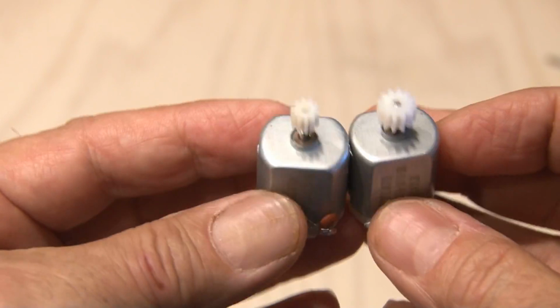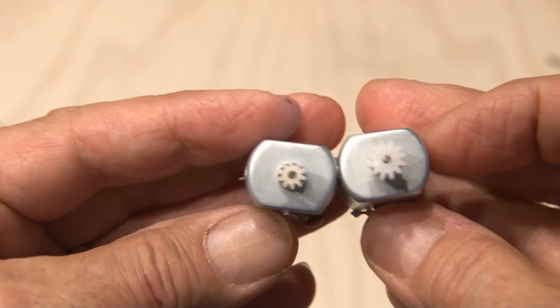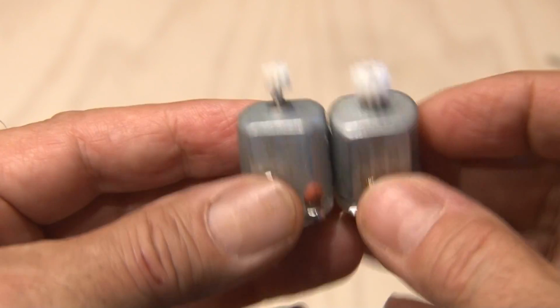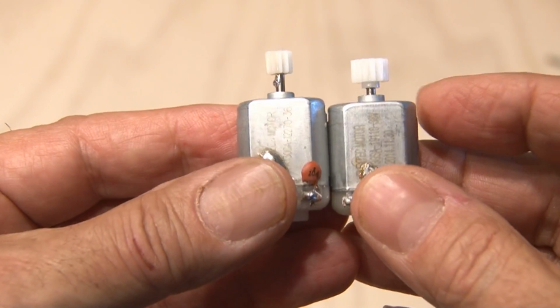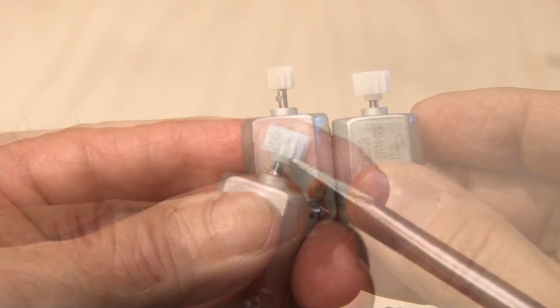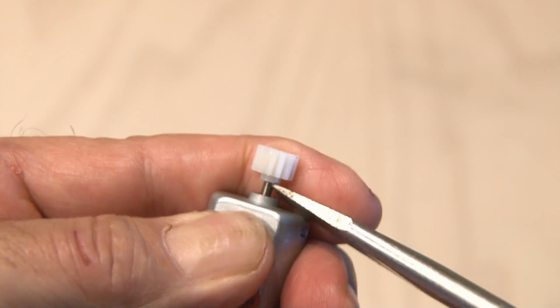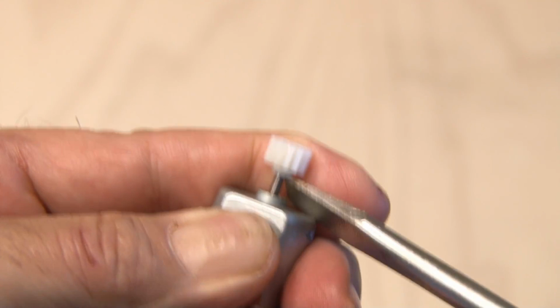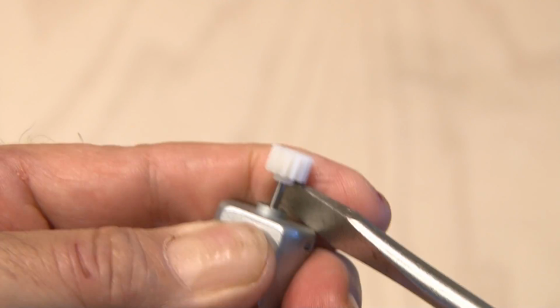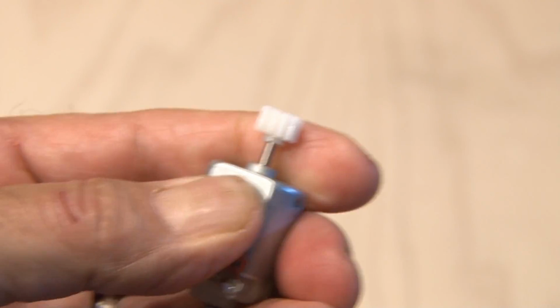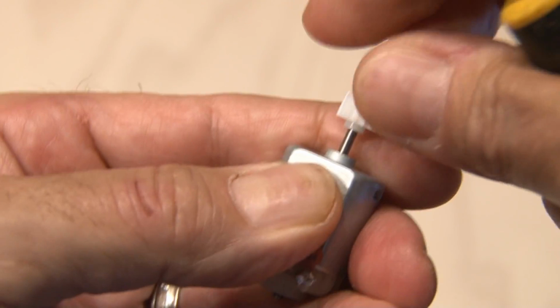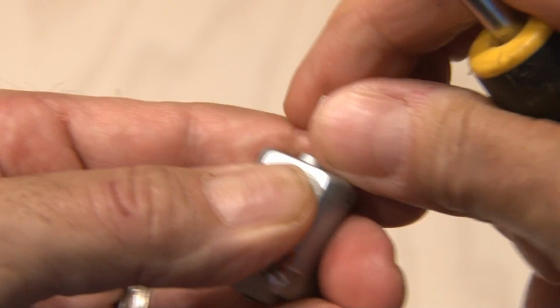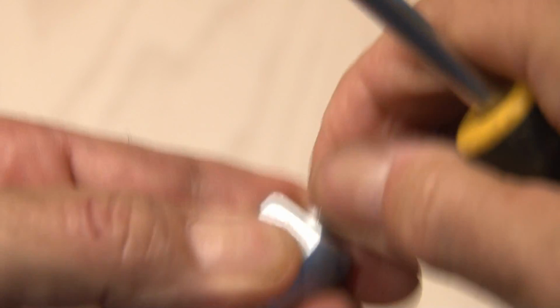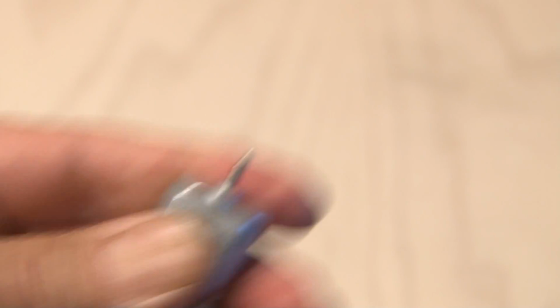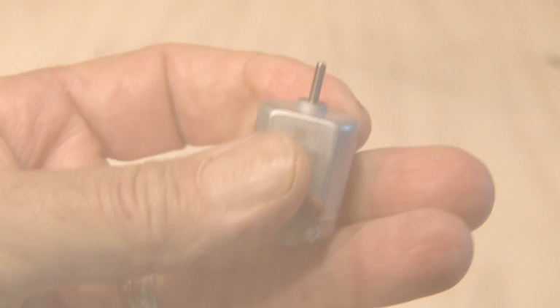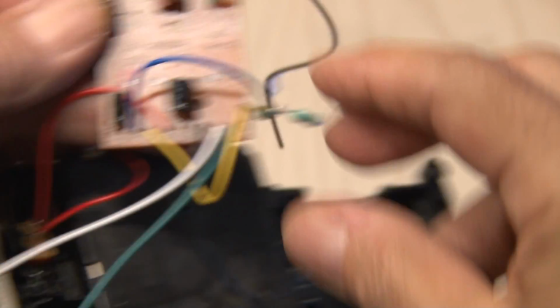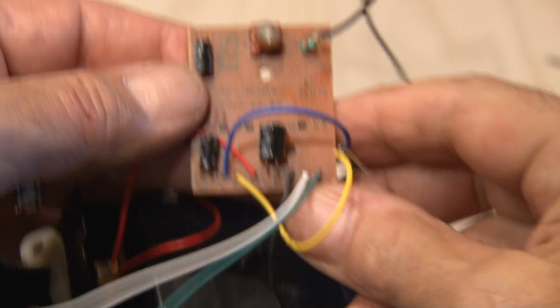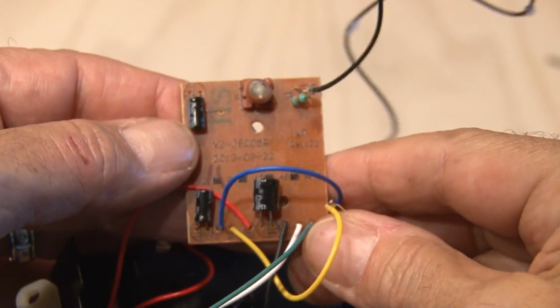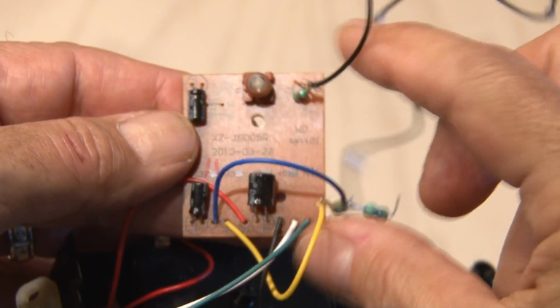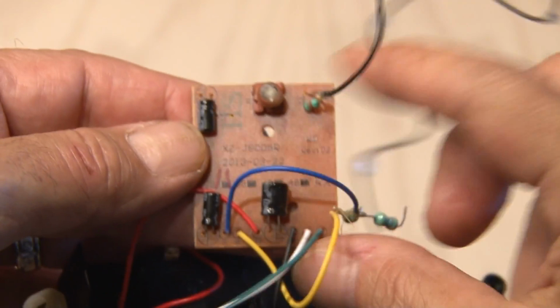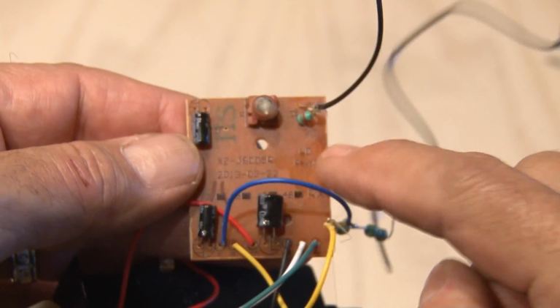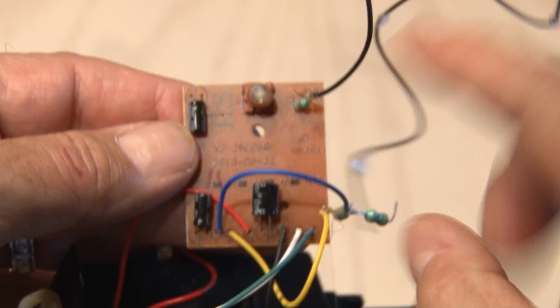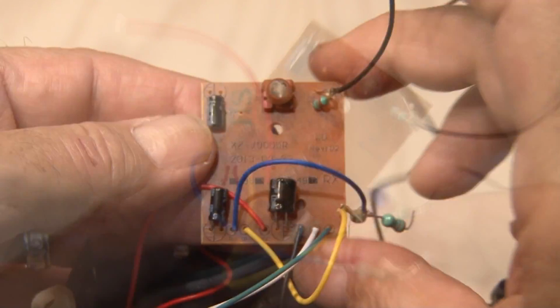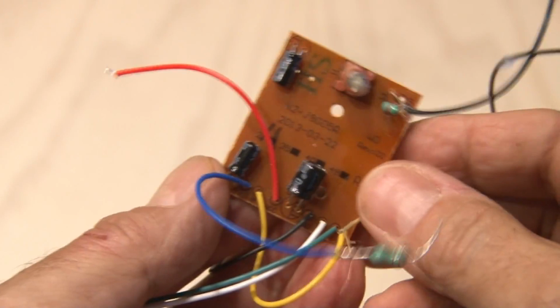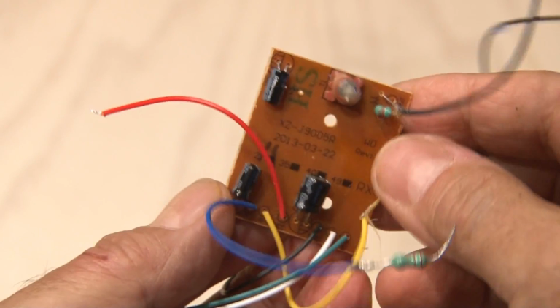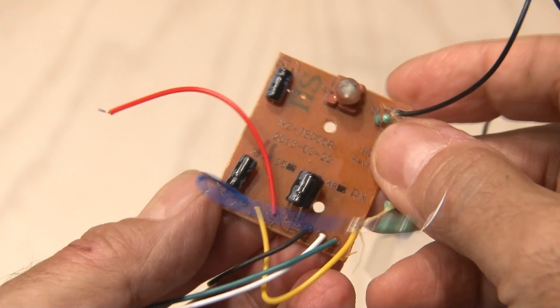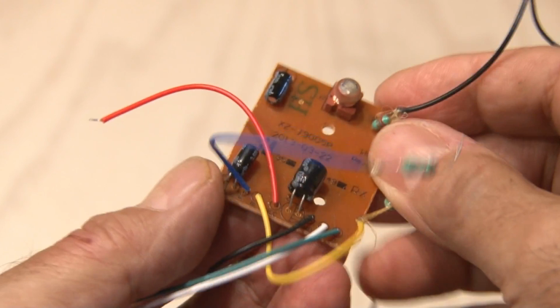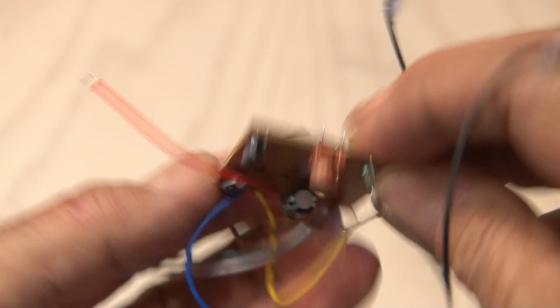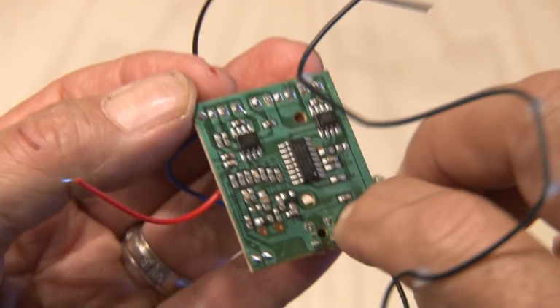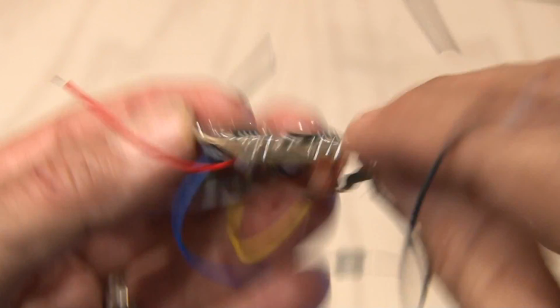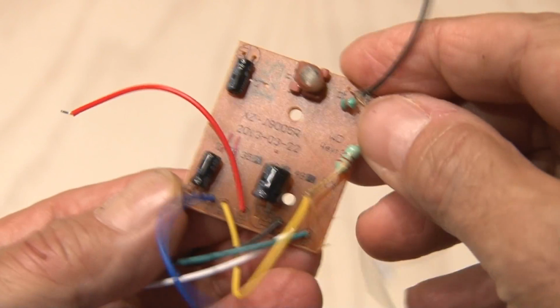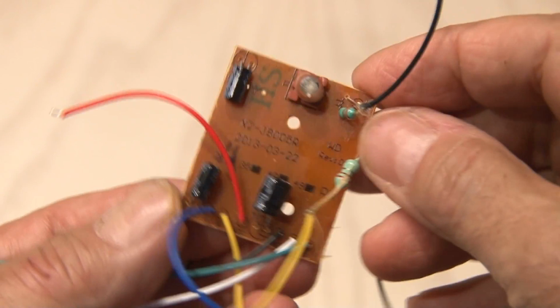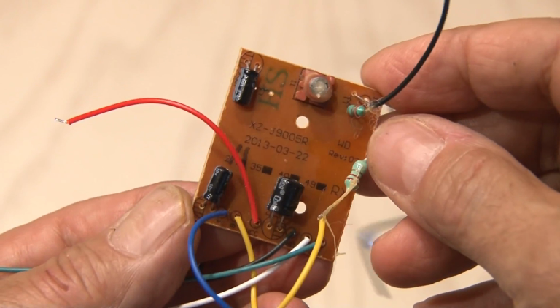We will not be using the gears on the motors, so we'll pry those up and remove both of them. And don't just toss that RC car away — it's got a very cool receiver and transmitter that you can use for a future project.